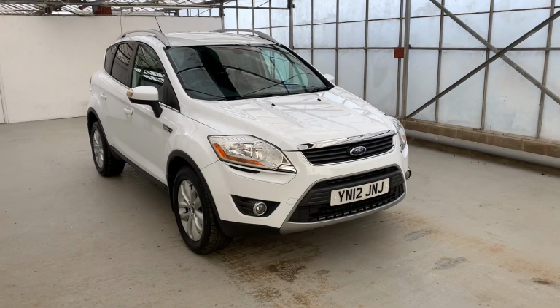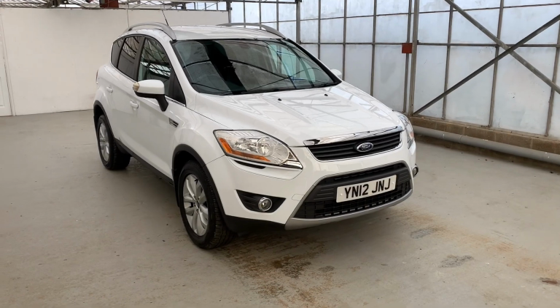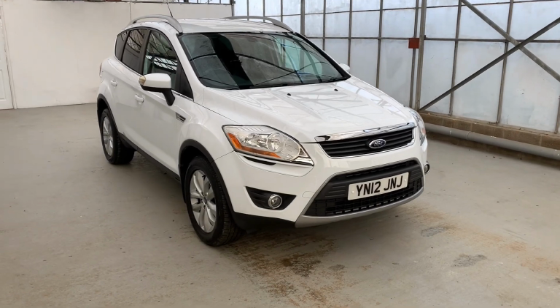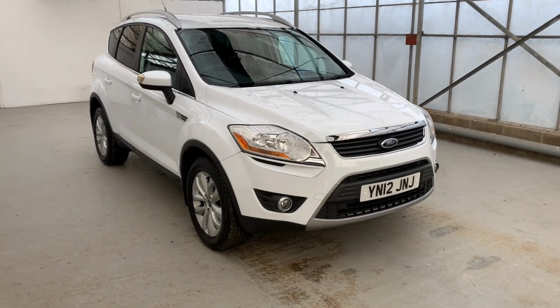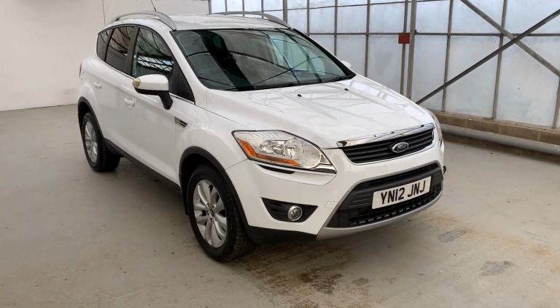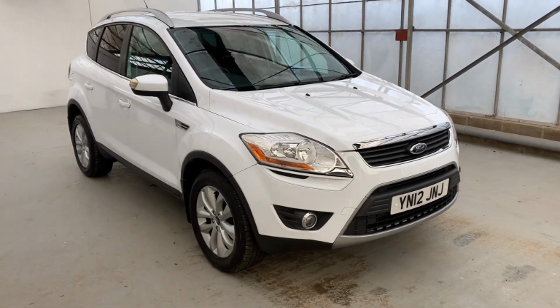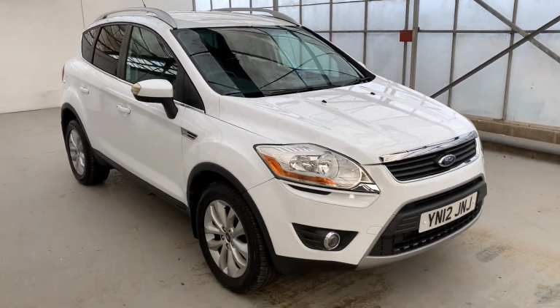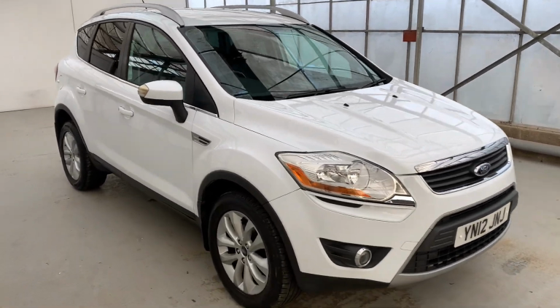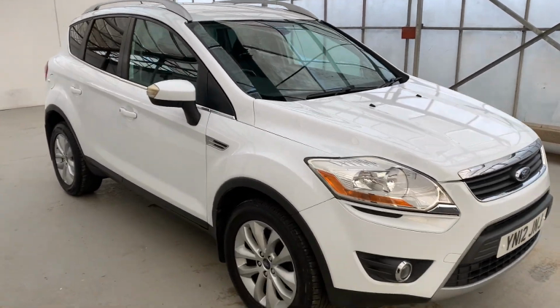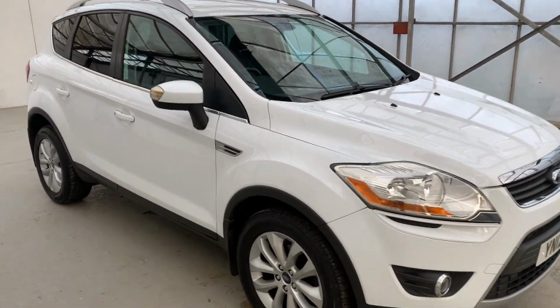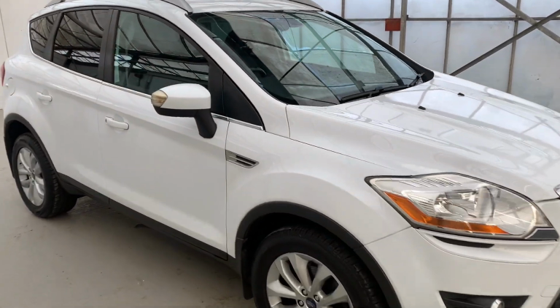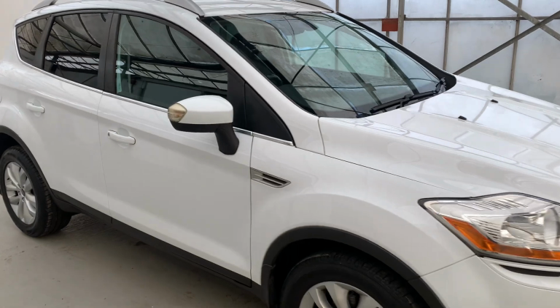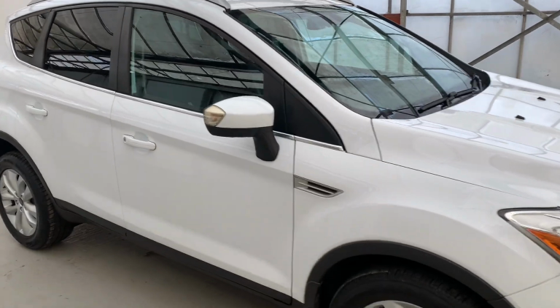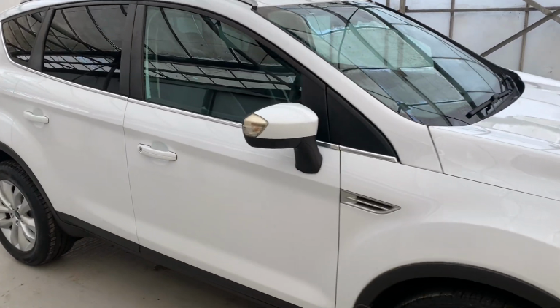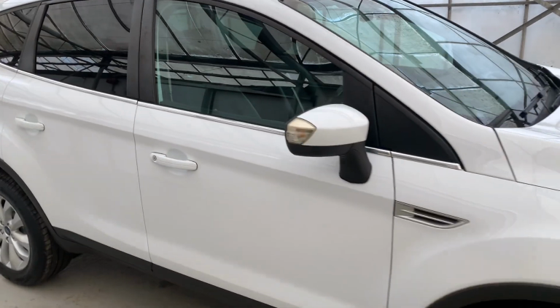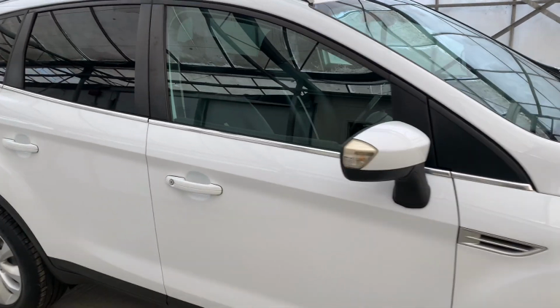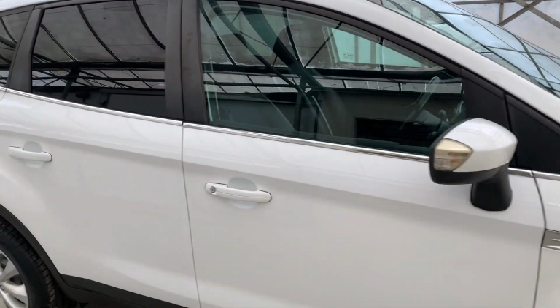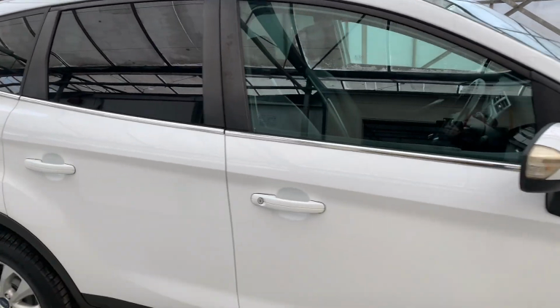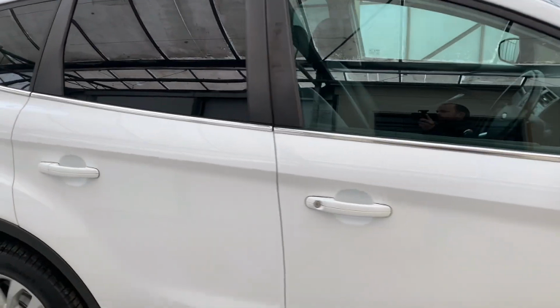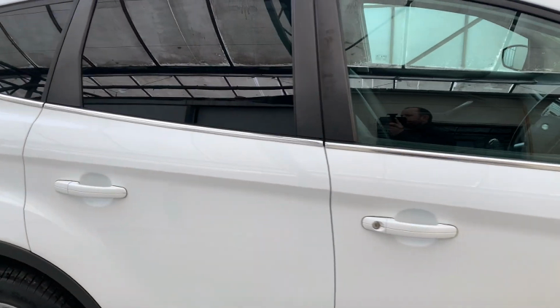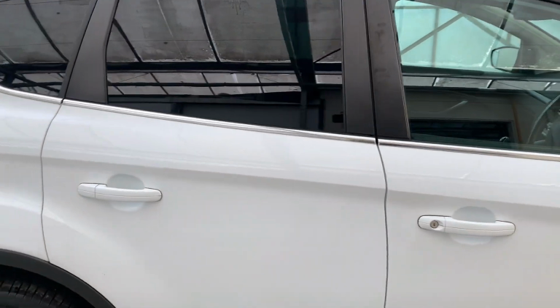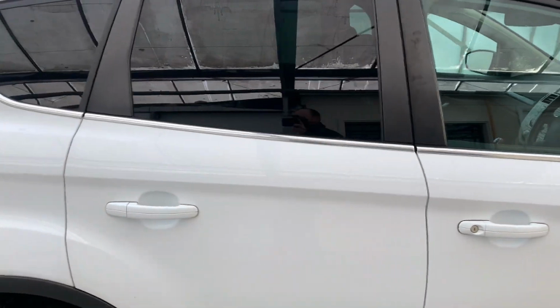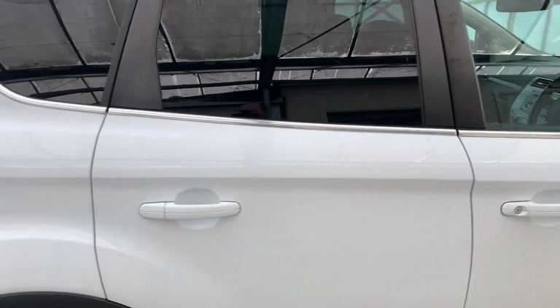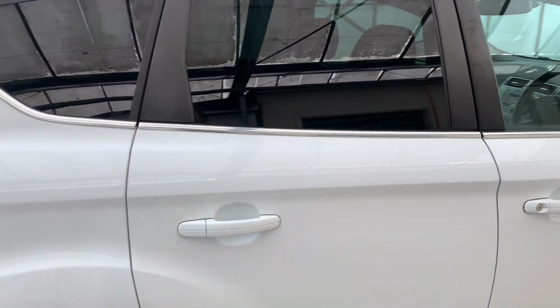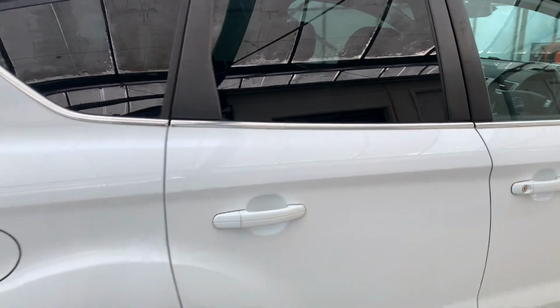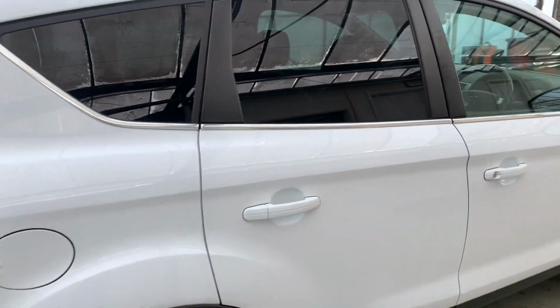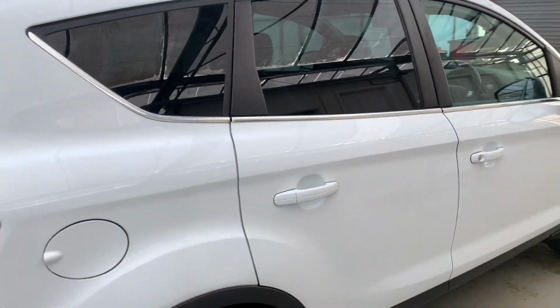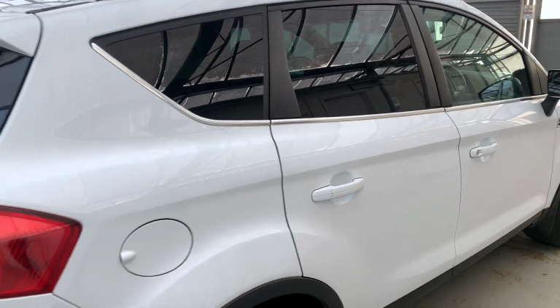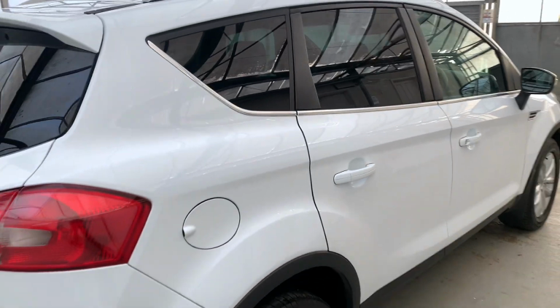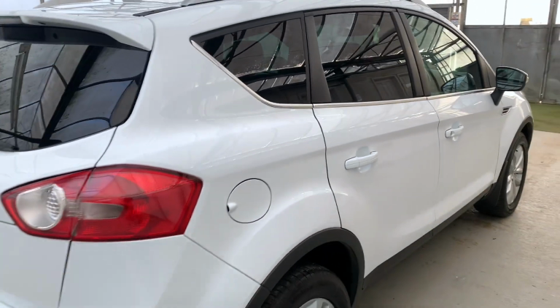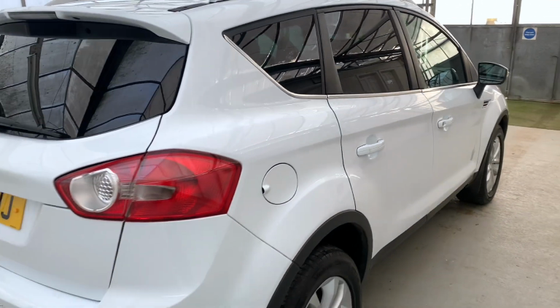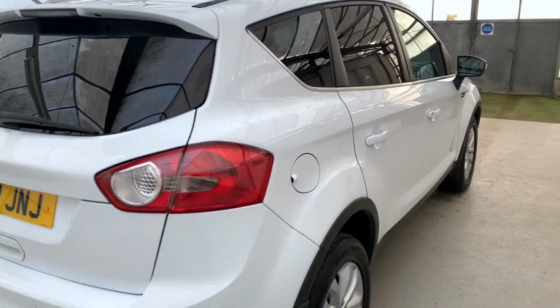This is our 2012 Ford Cougar. It's covered just over 86,000 miles. It's the 2-litre diesel, 6-speed manual, all-wheel drive.